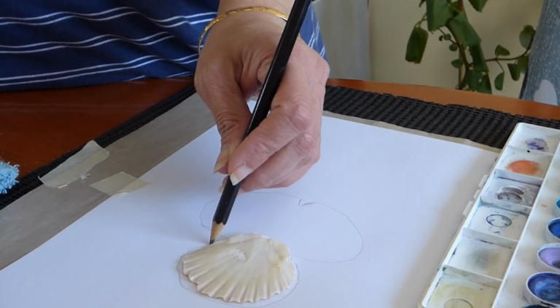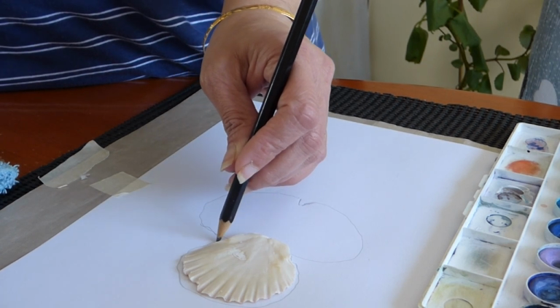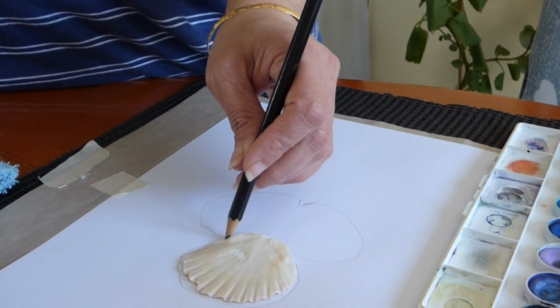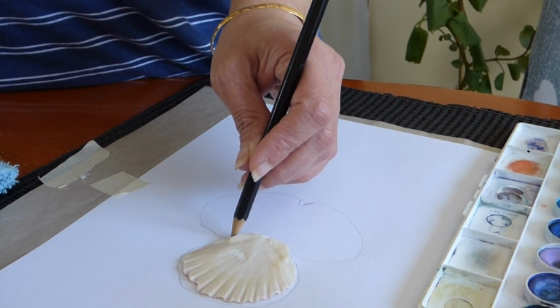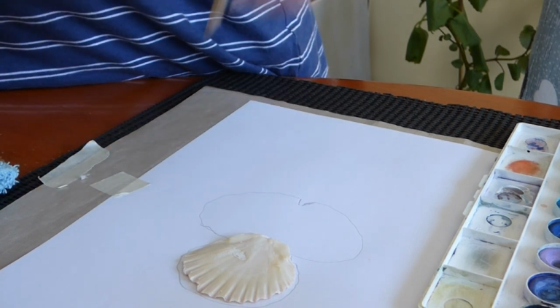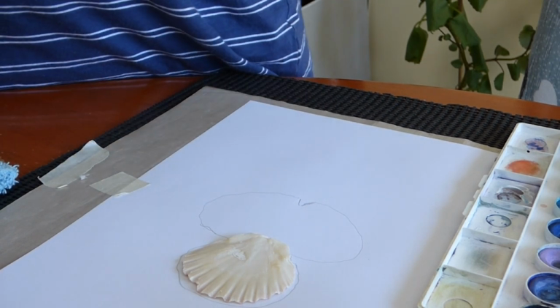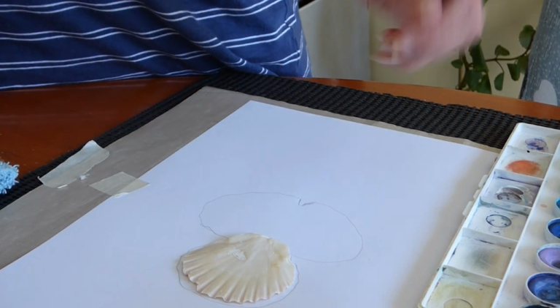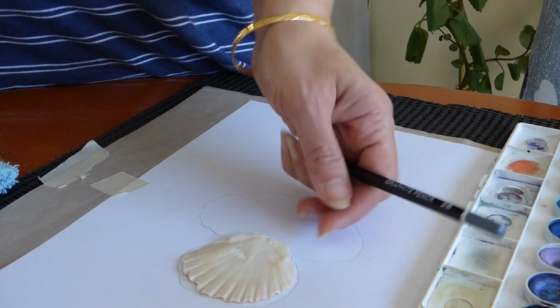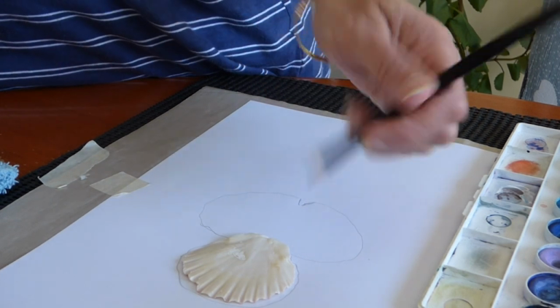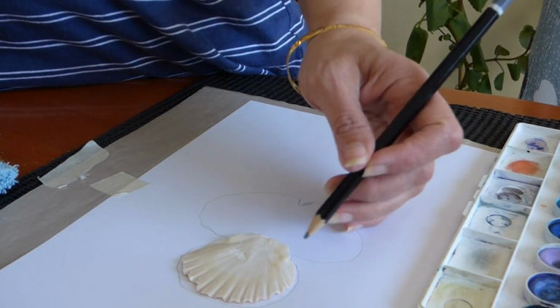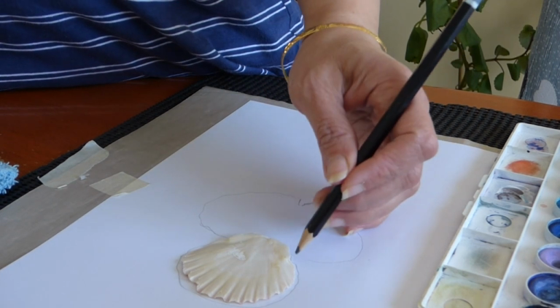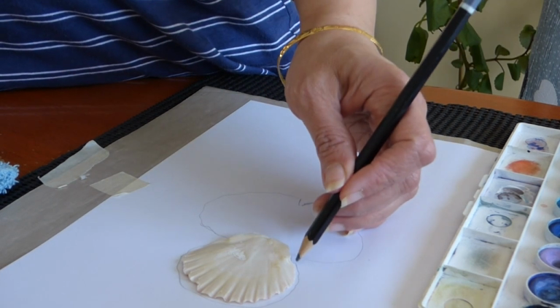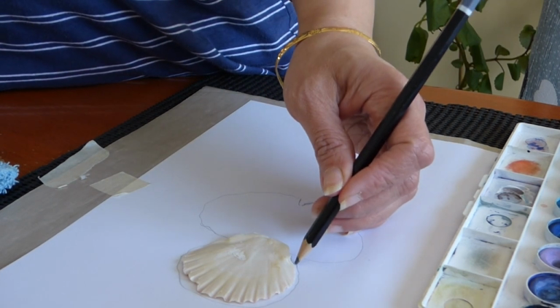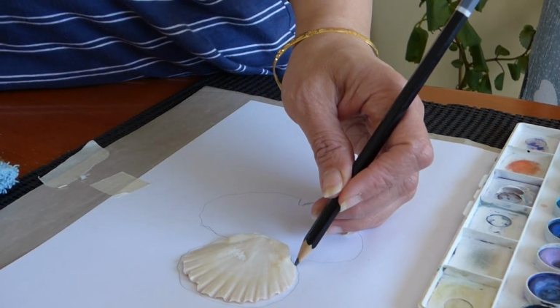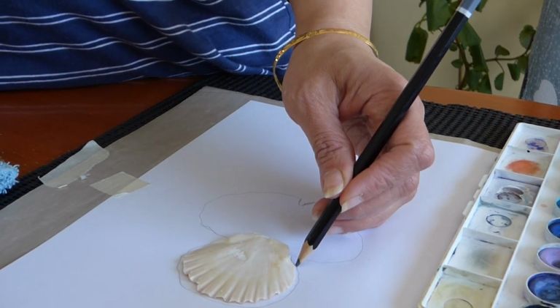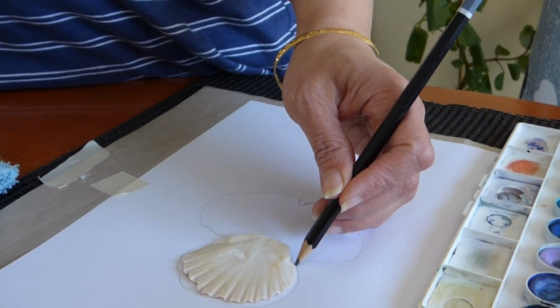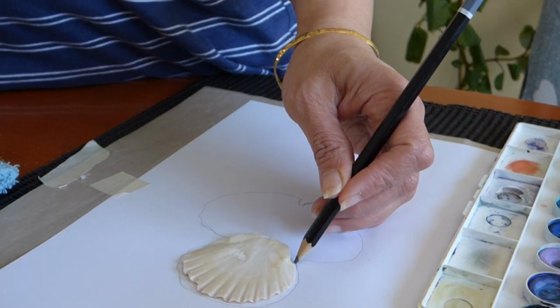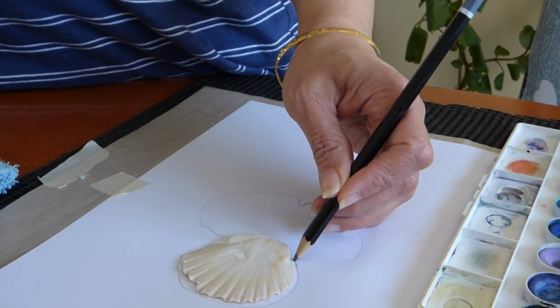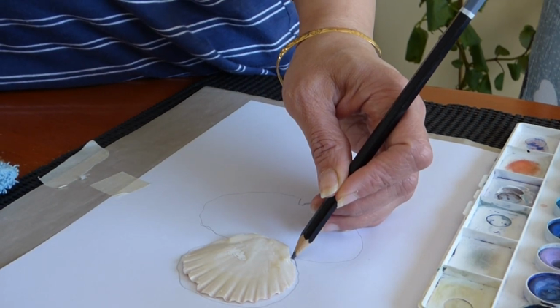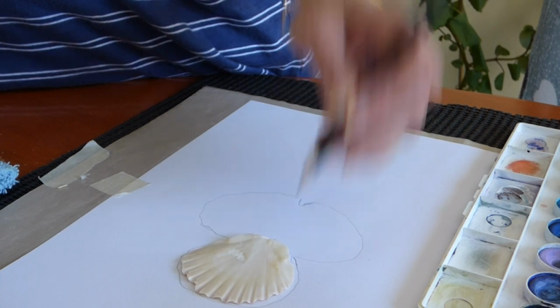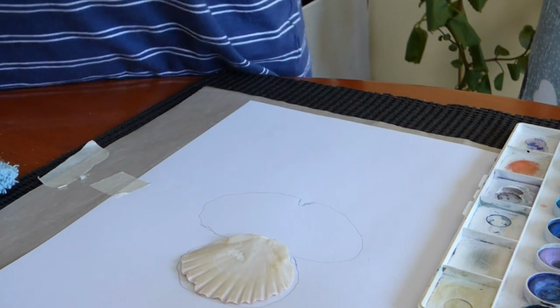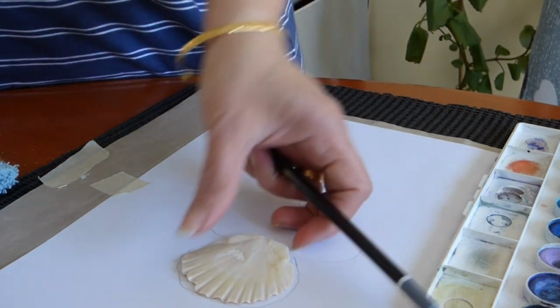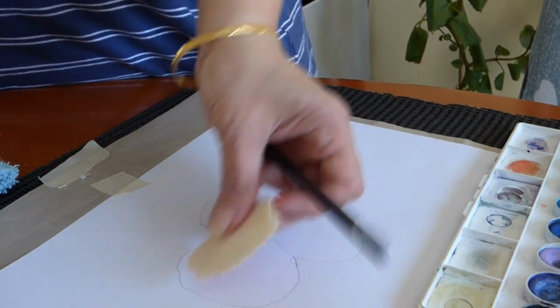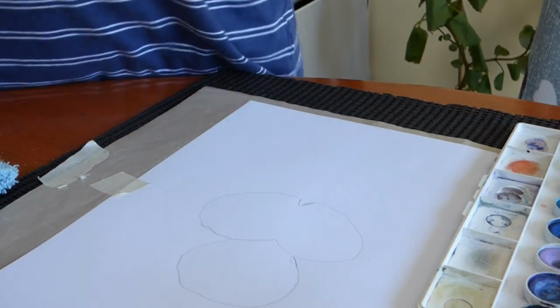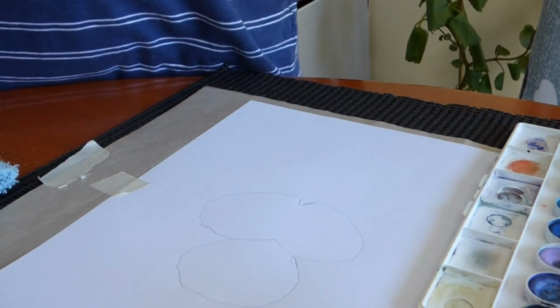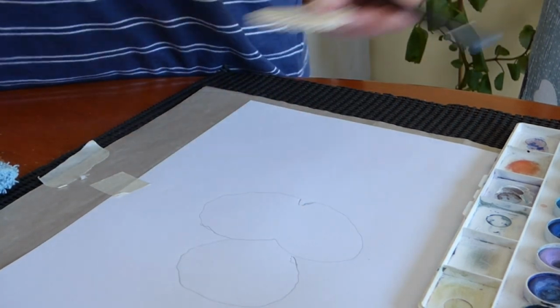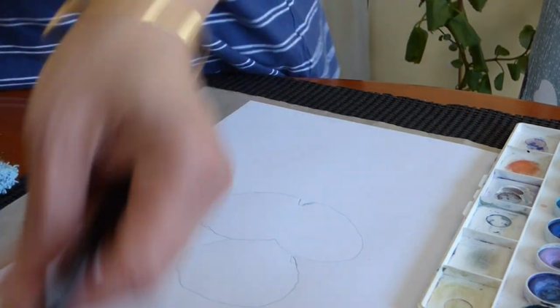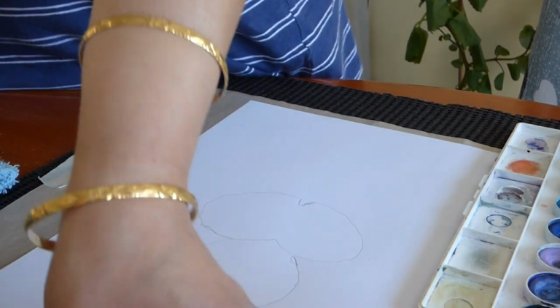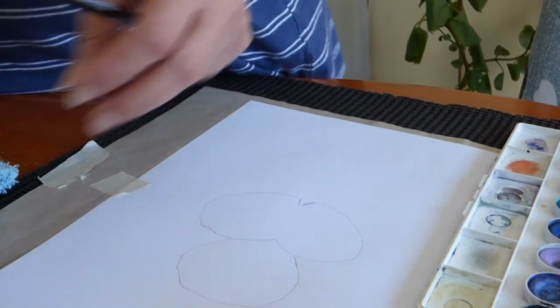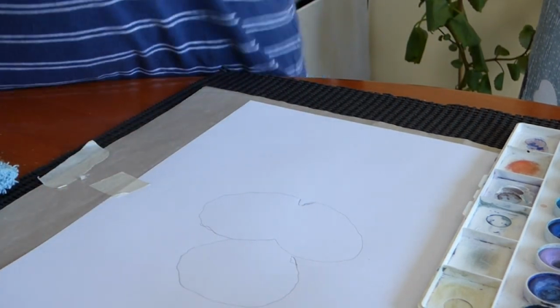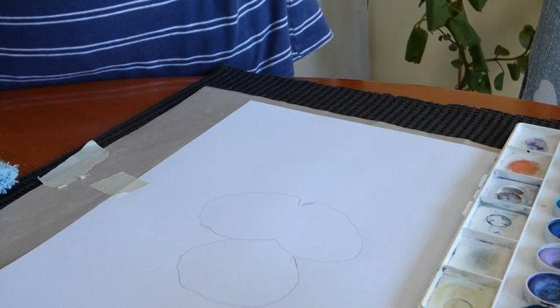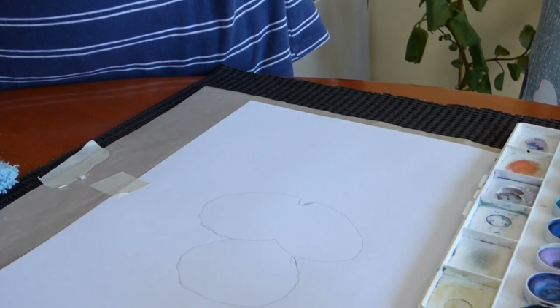It doesn't have to be very circular in motion, but just so that we have the shape outlined.